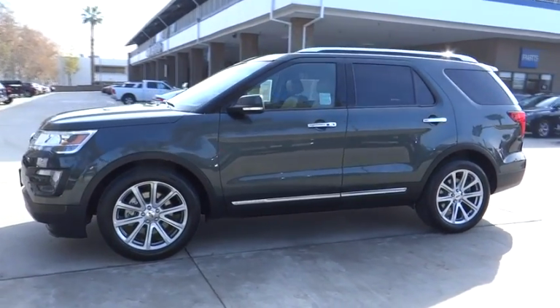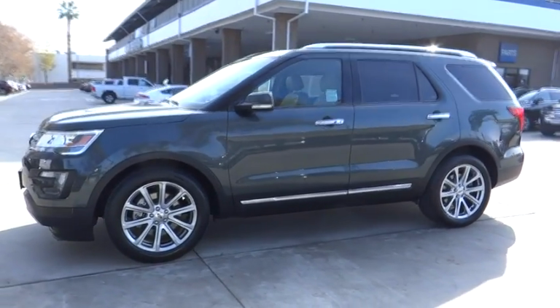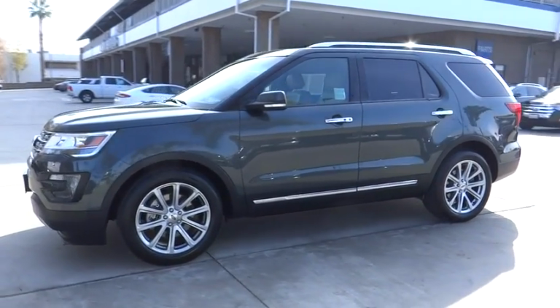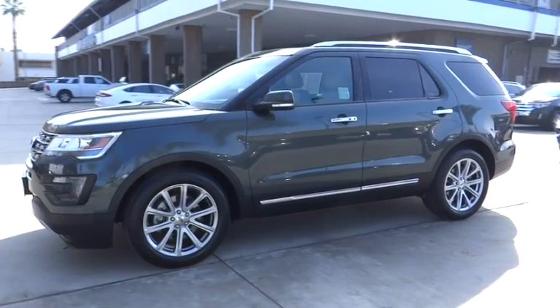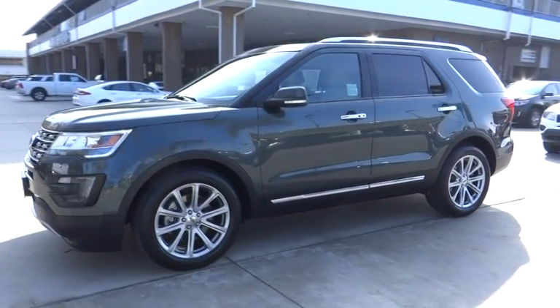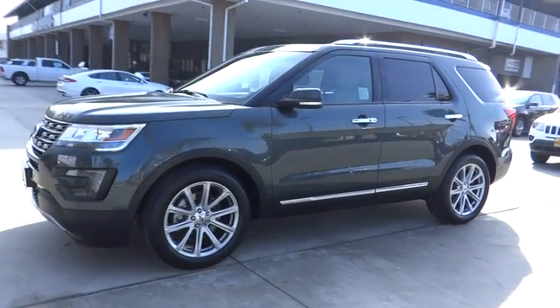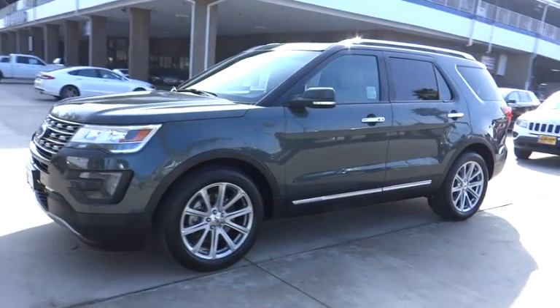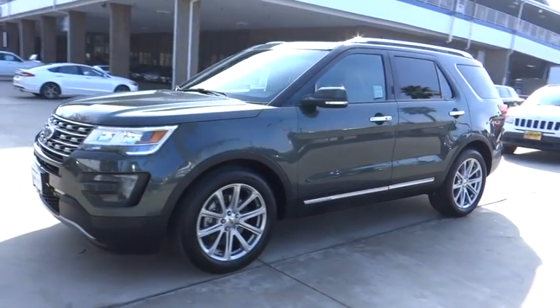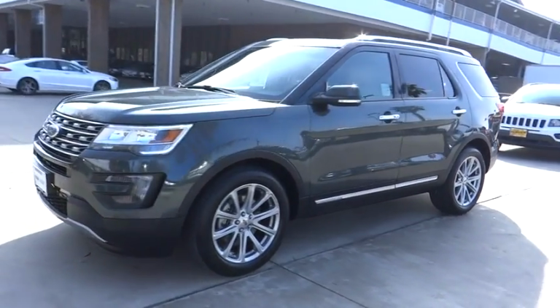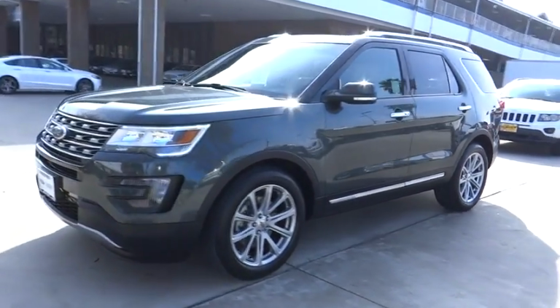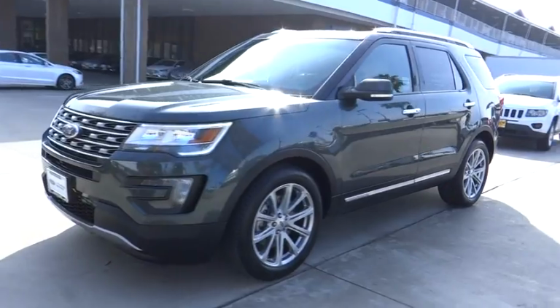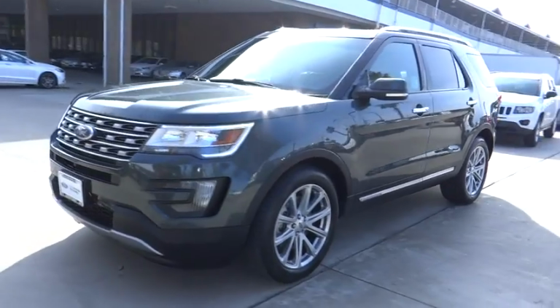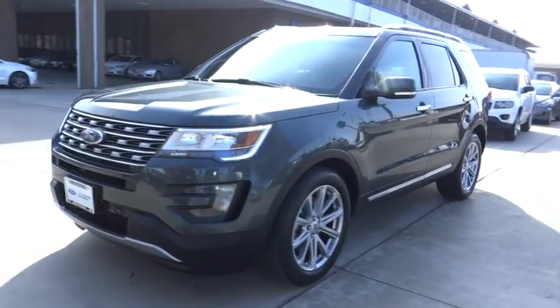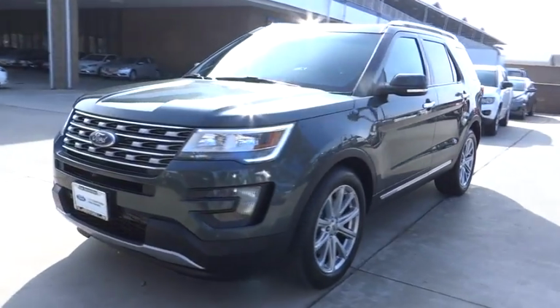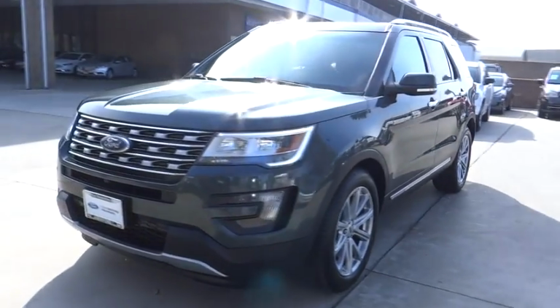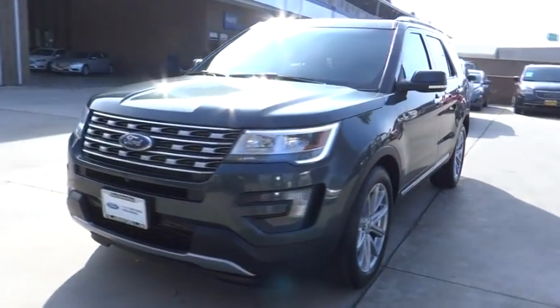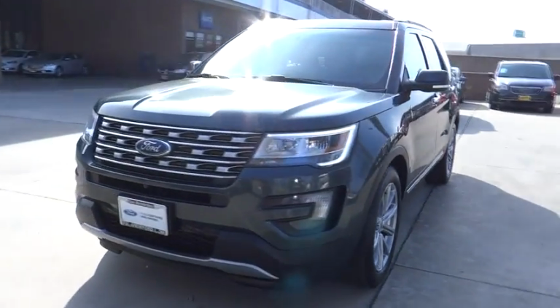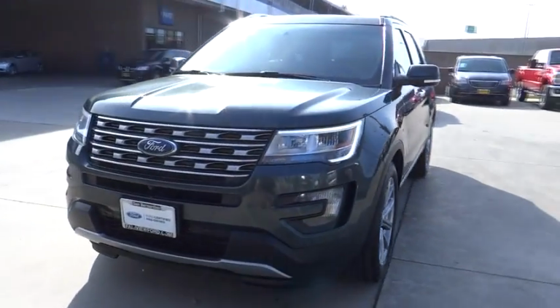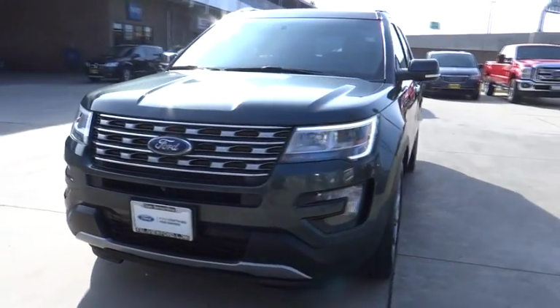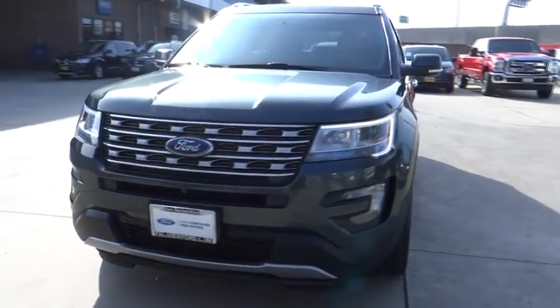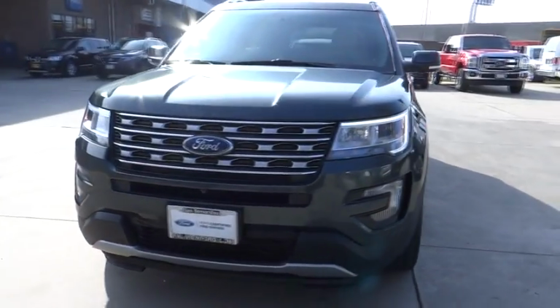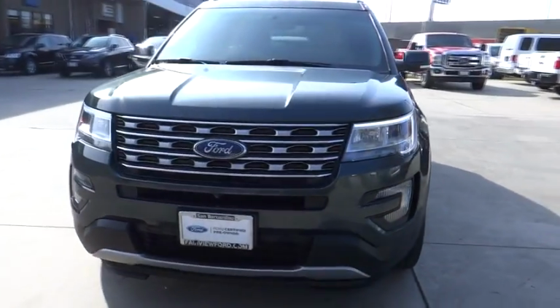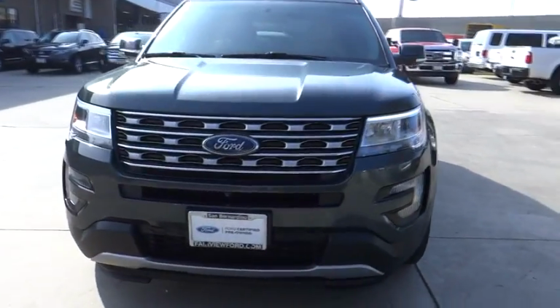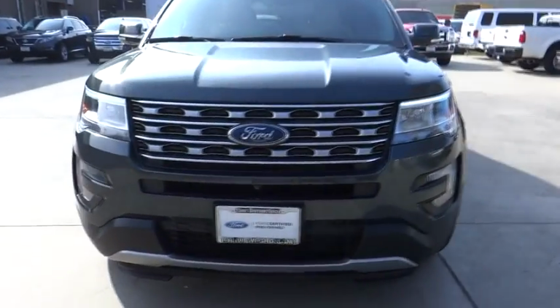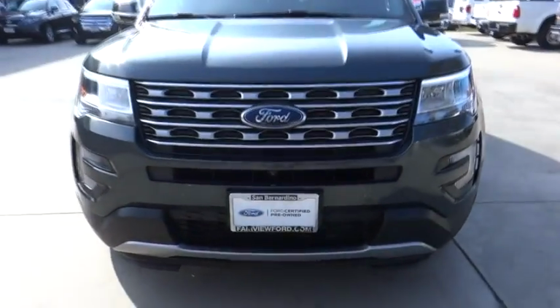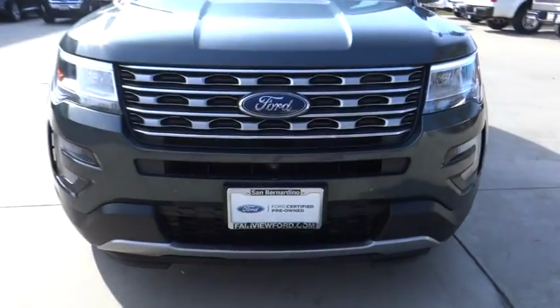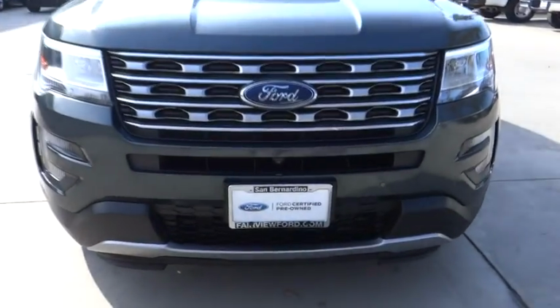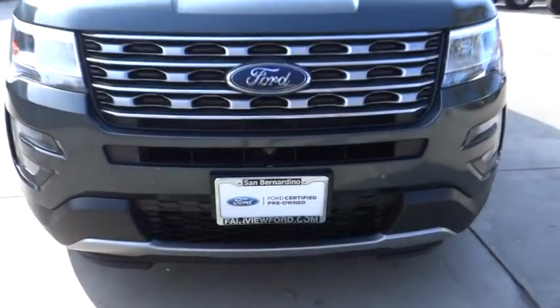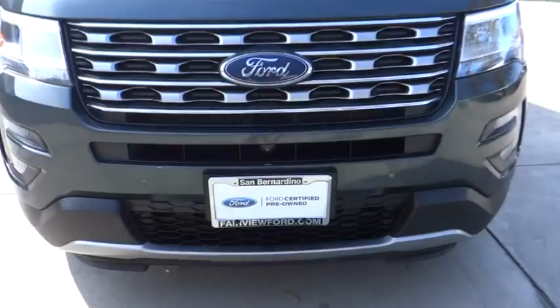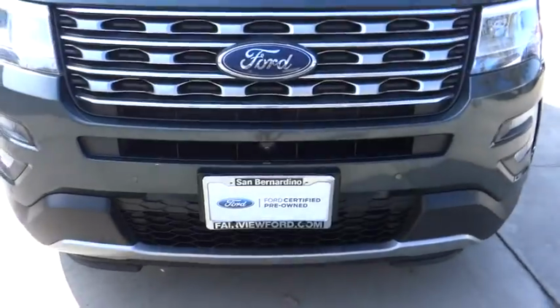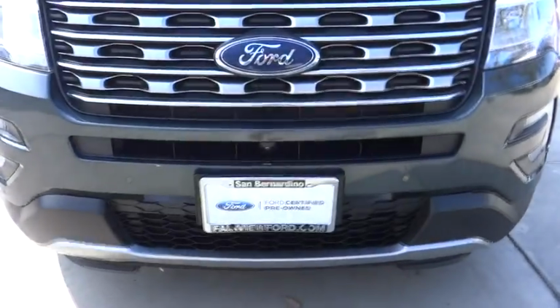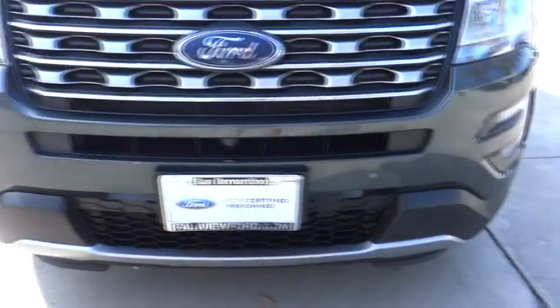Bluetooth, adjustable steering wheel, power steering, keyless start, floor mats, auto dimming rear view mirror, aluminum wheels, four wheel disc brakes.